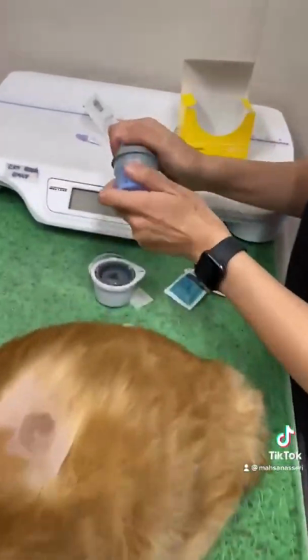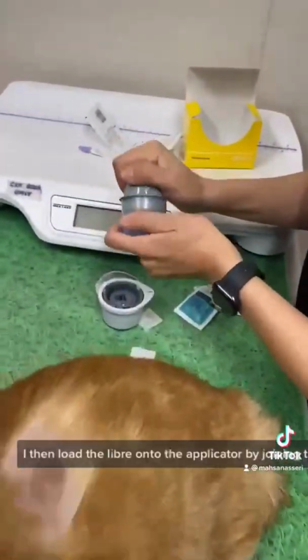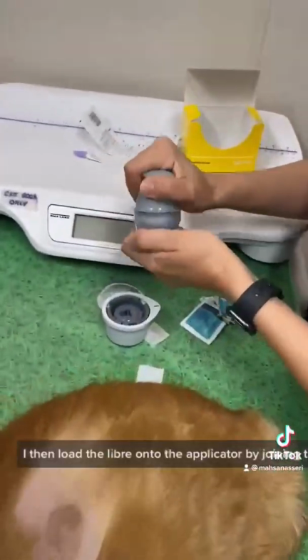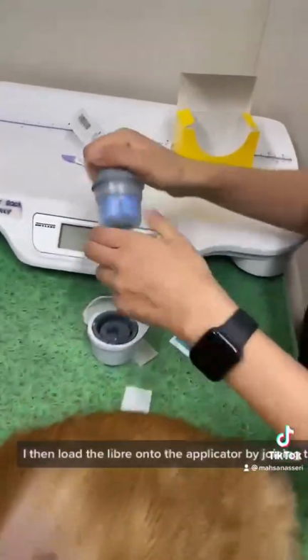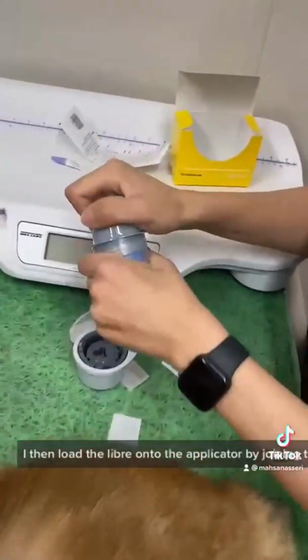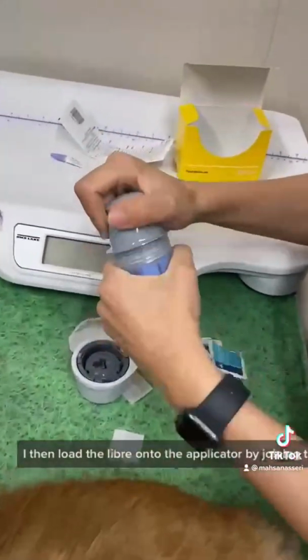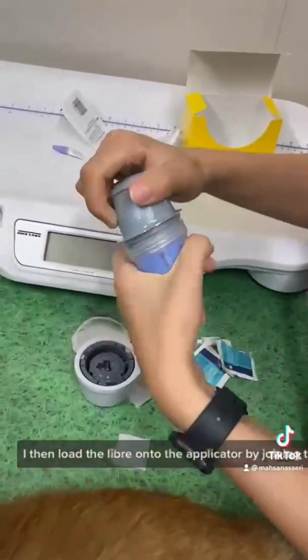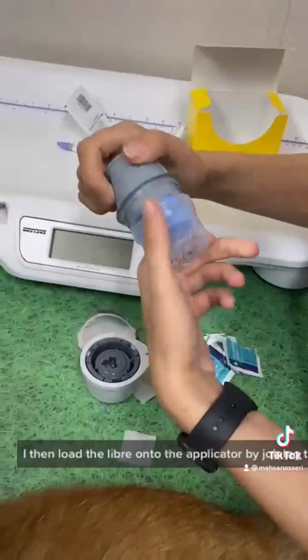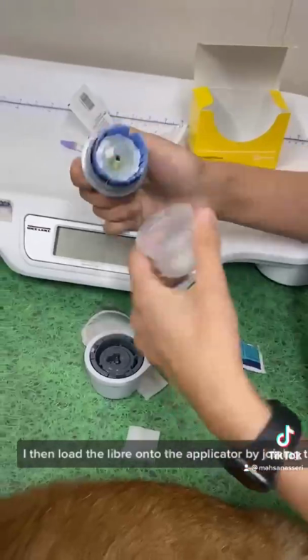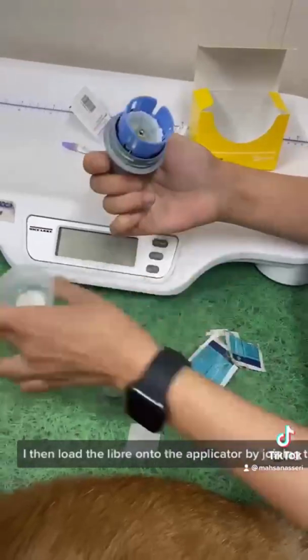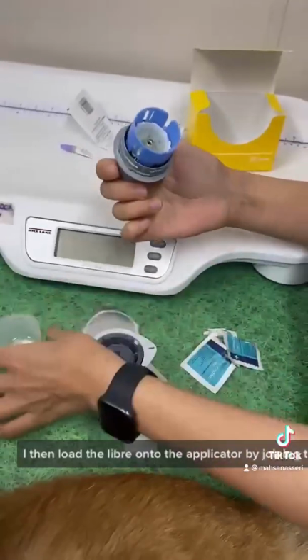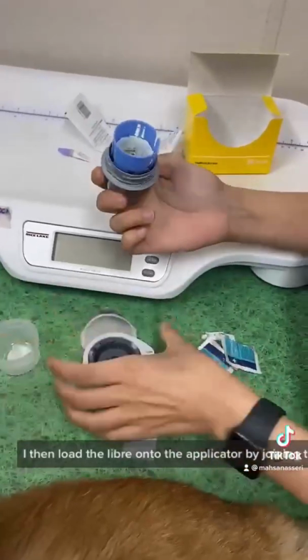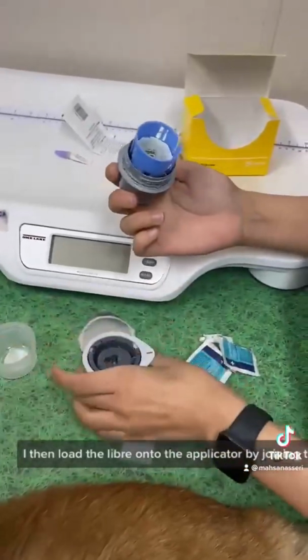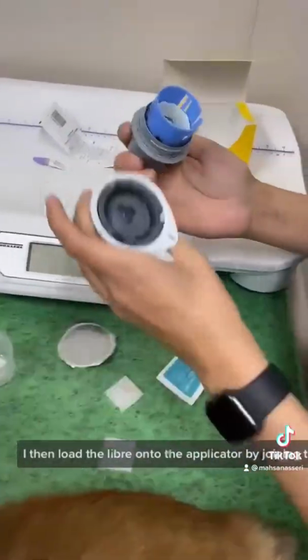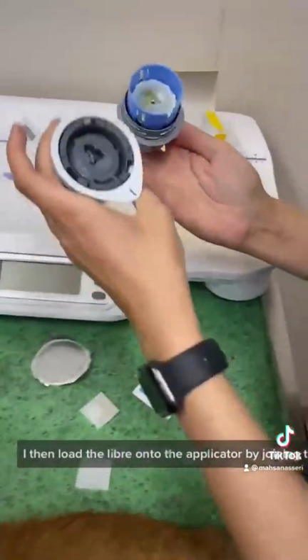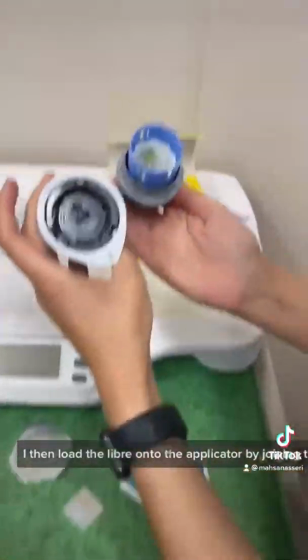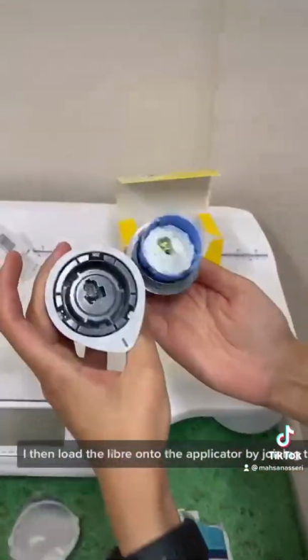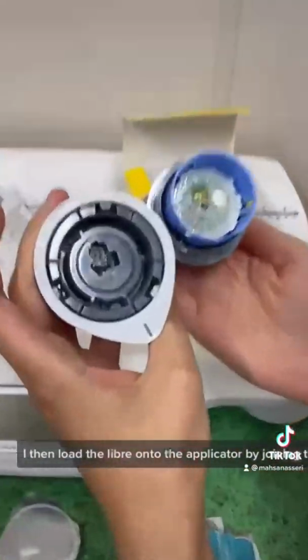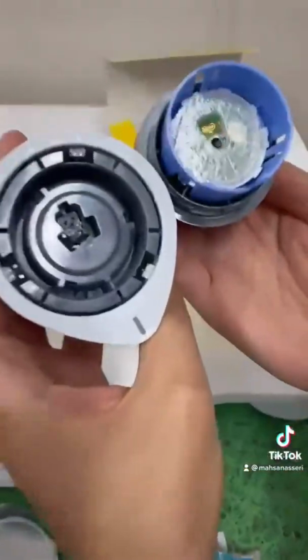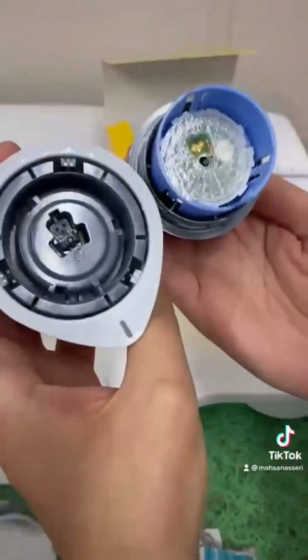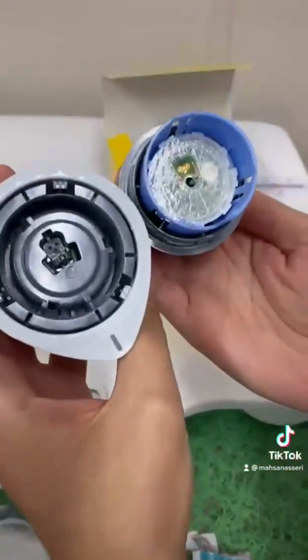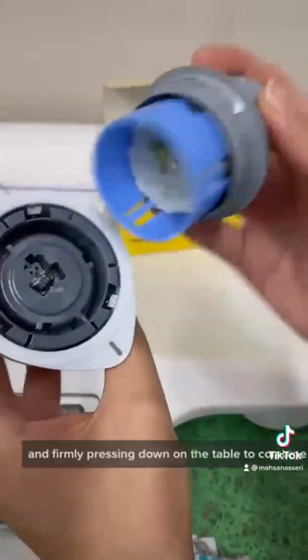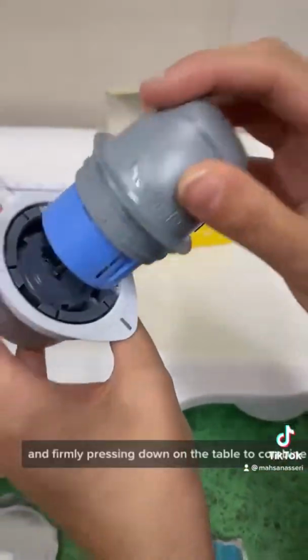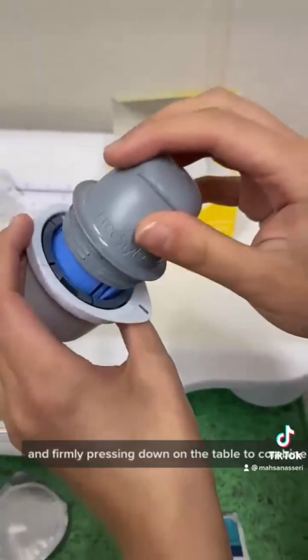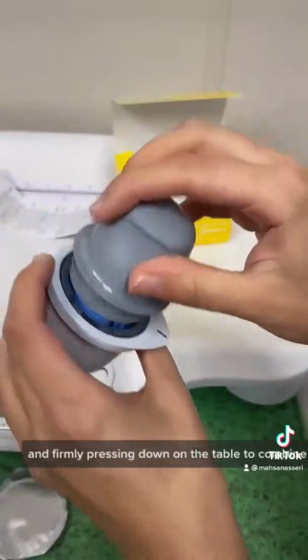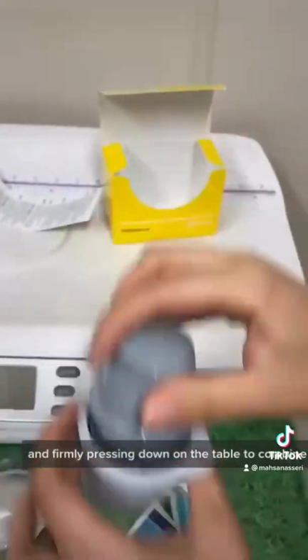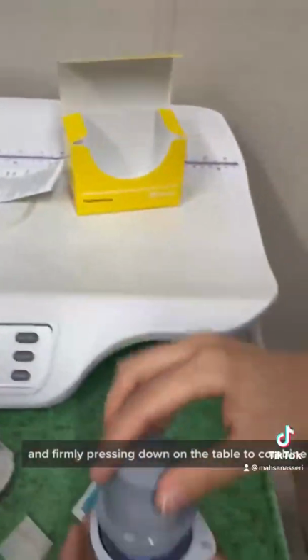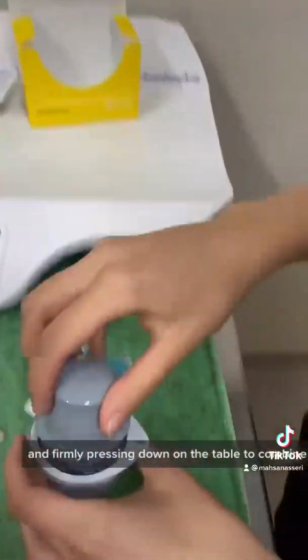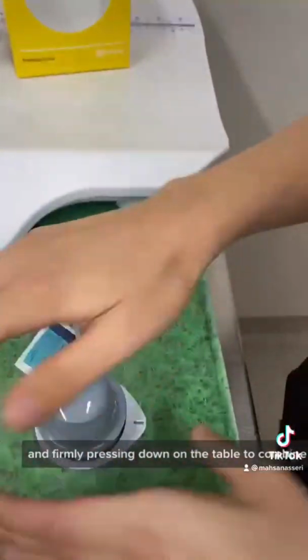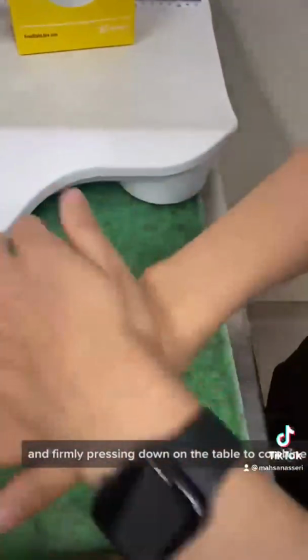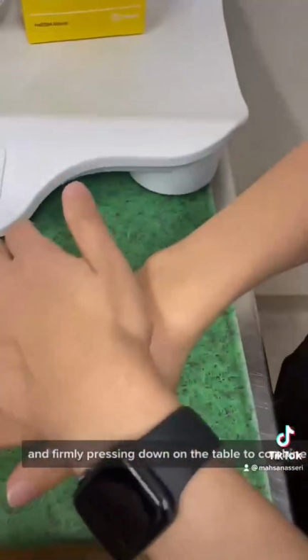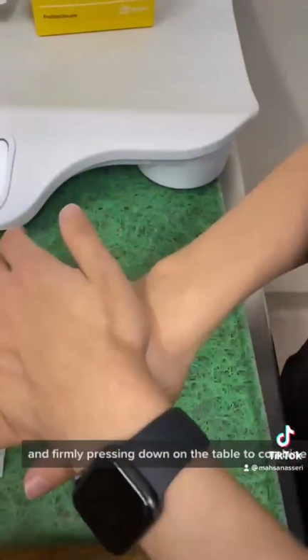I then load the Libre onto the applicator by joining the two pieces together and firmly pressing down on the table to combine them.